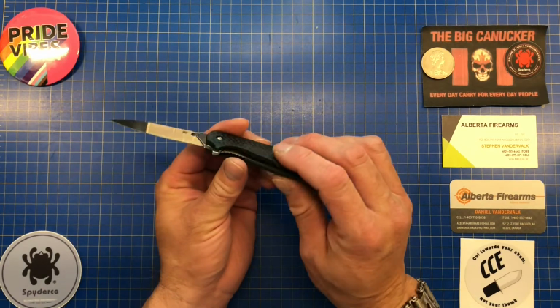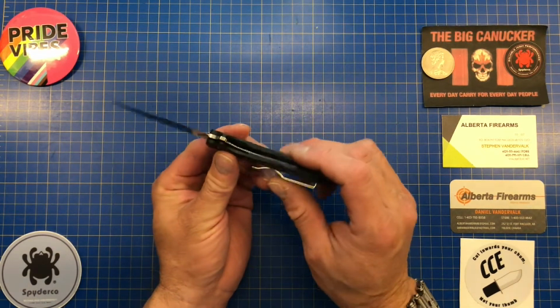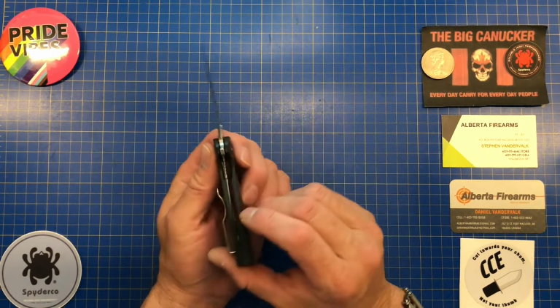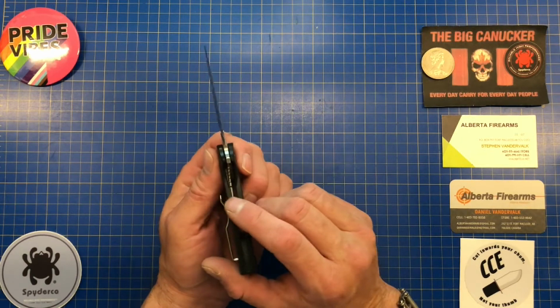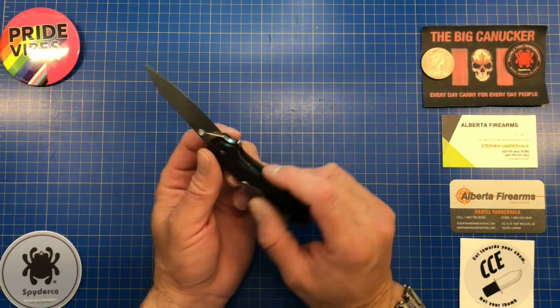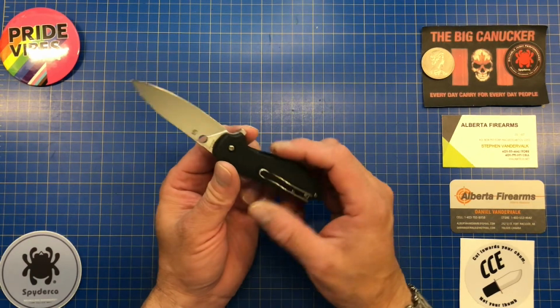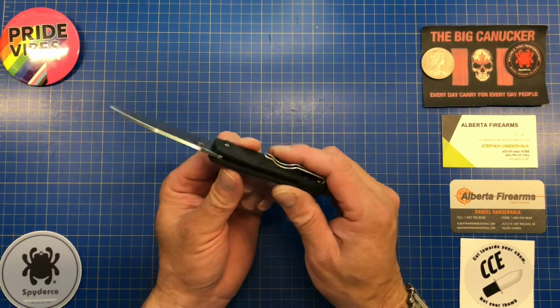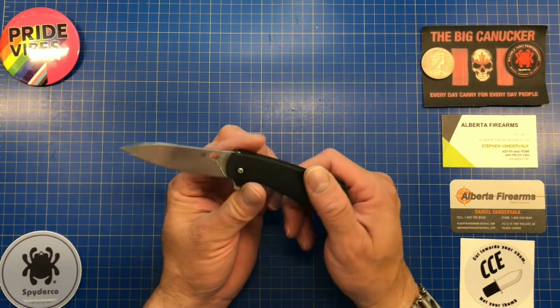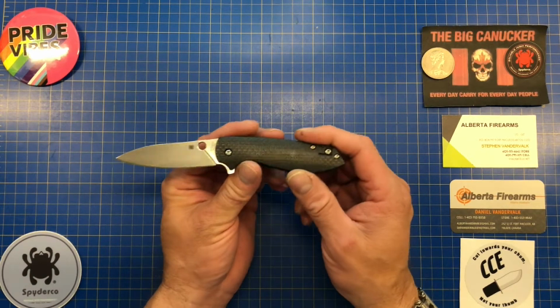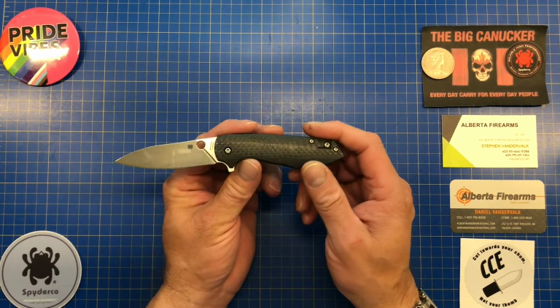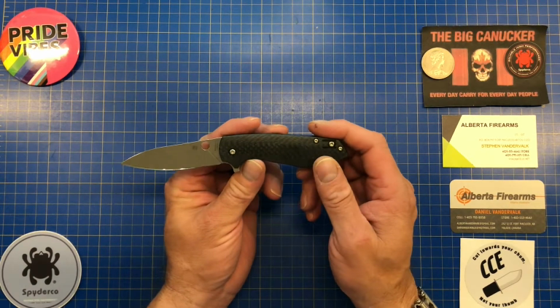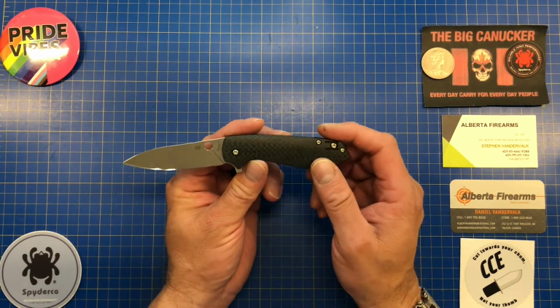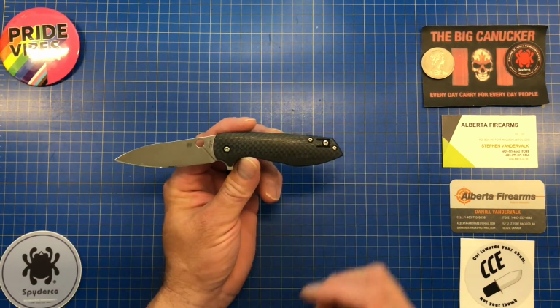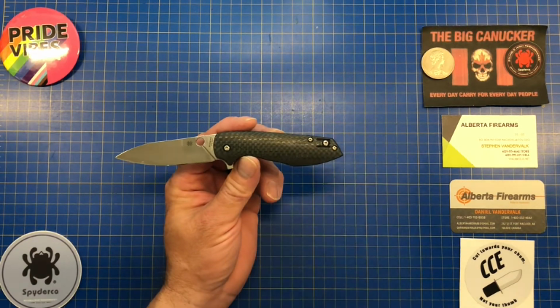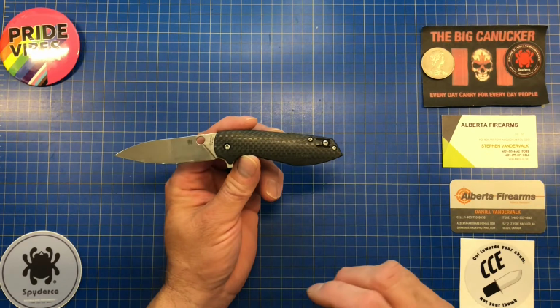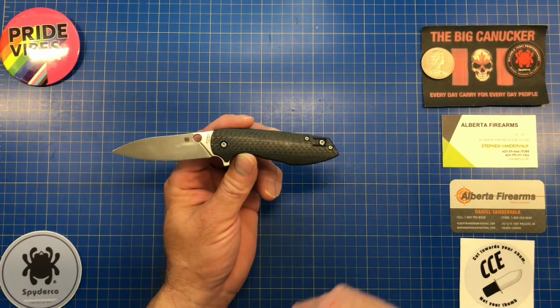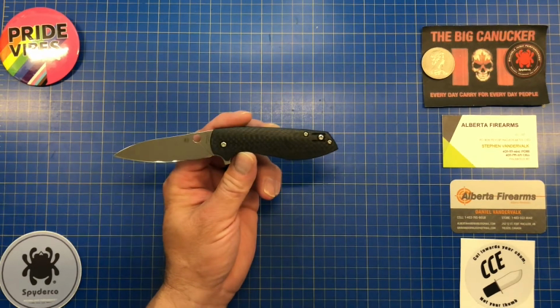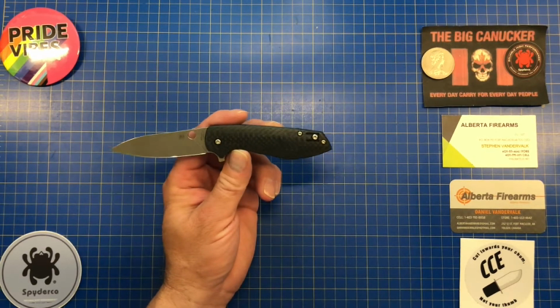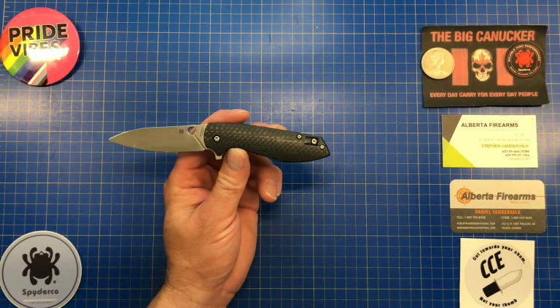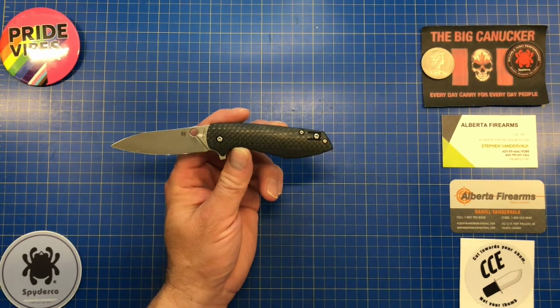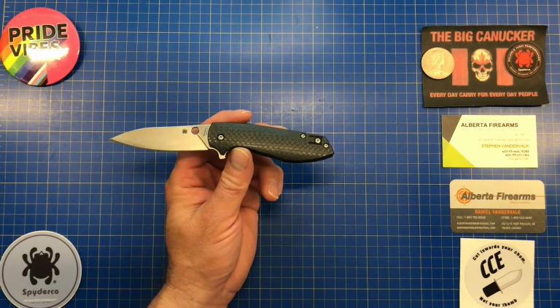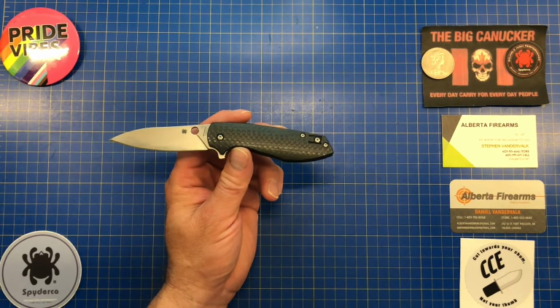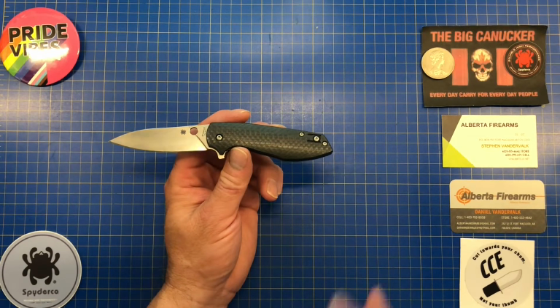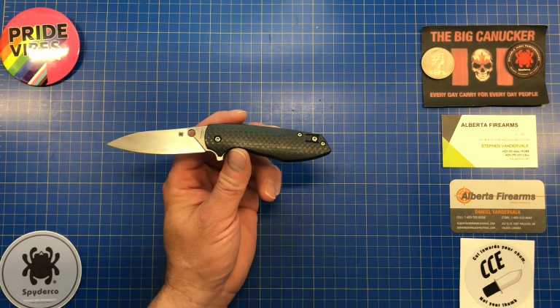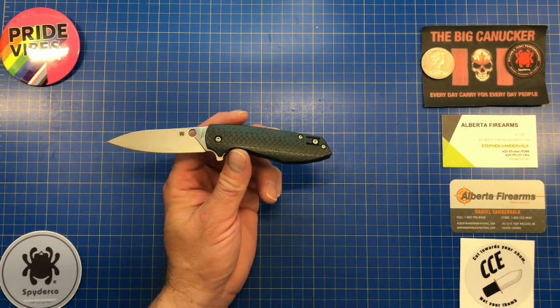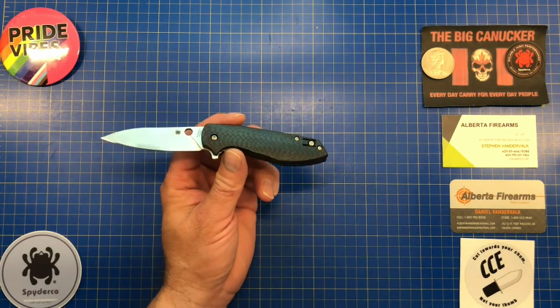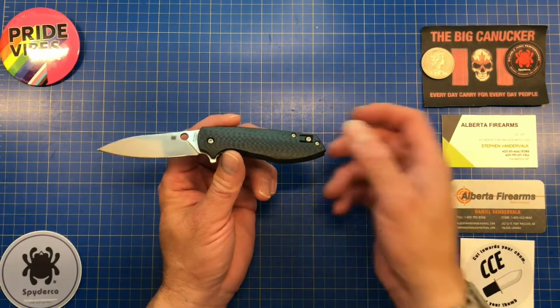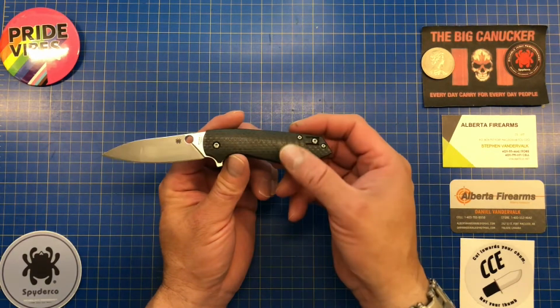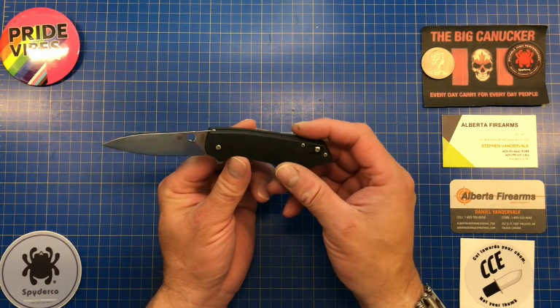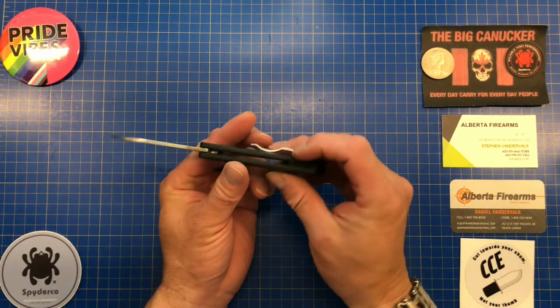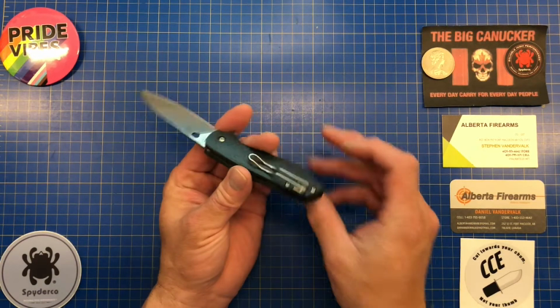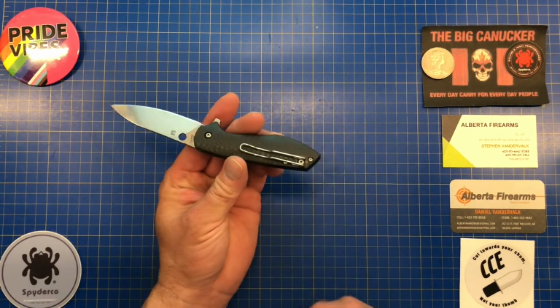It is a liner lock. The steel is CPM S30V, and the weight is 2.6 ounces — extremely light, you completely forget about it in your pocket. It is an ambidextrous tip-up clip only.